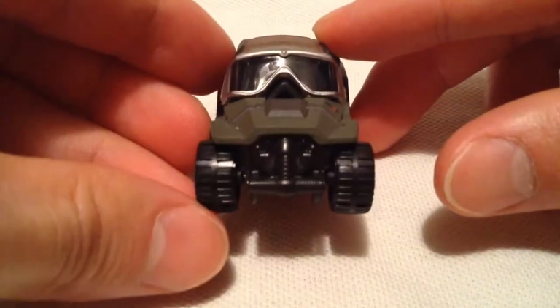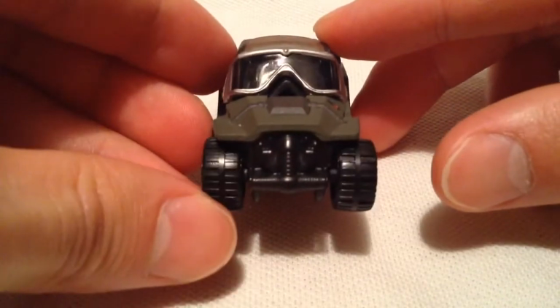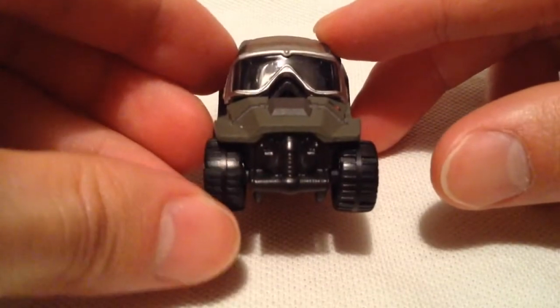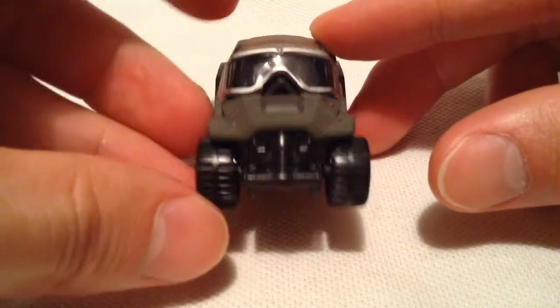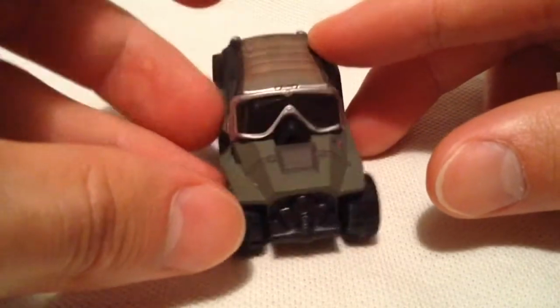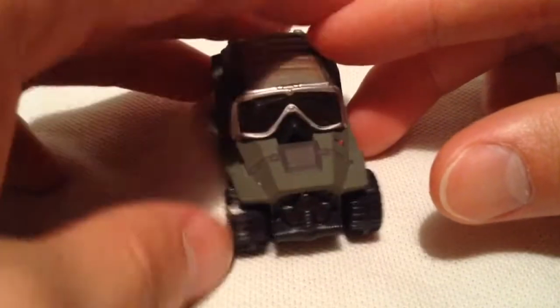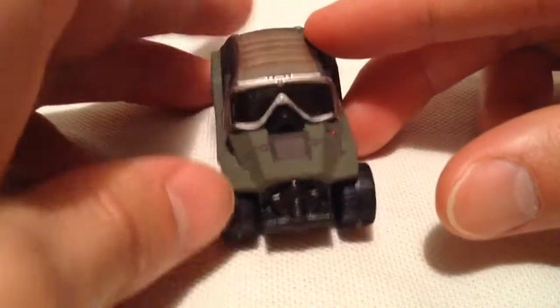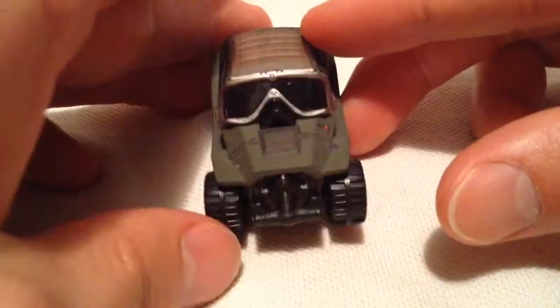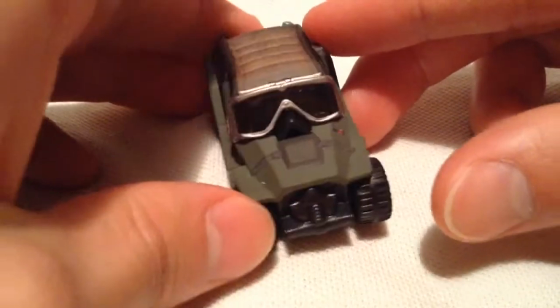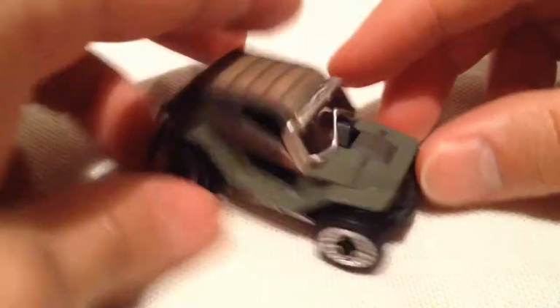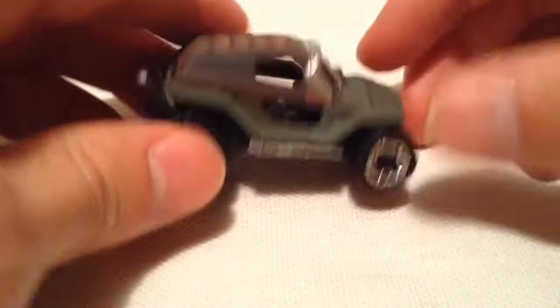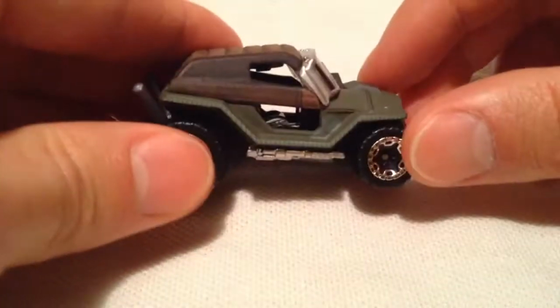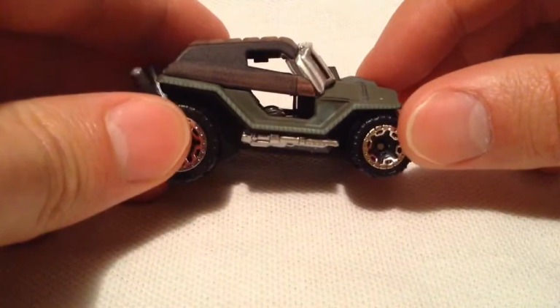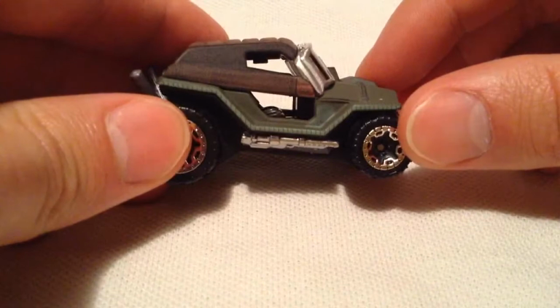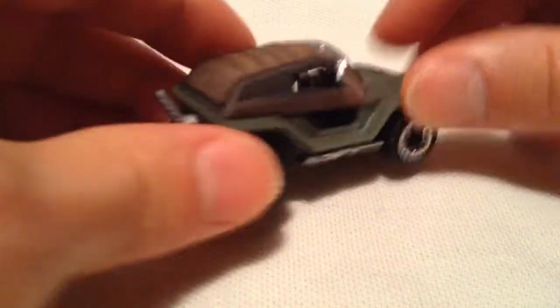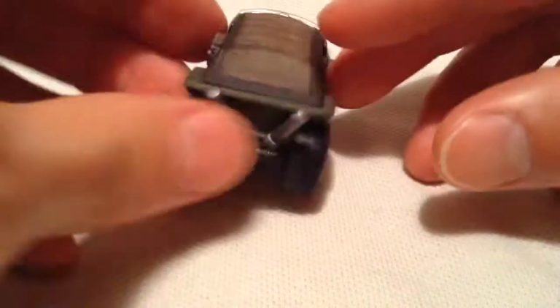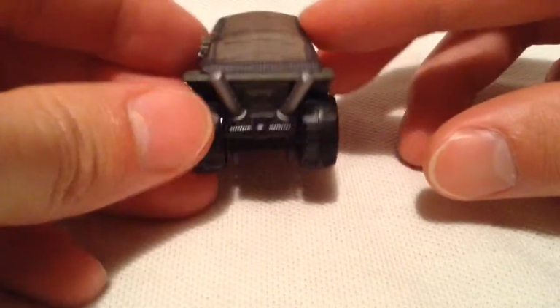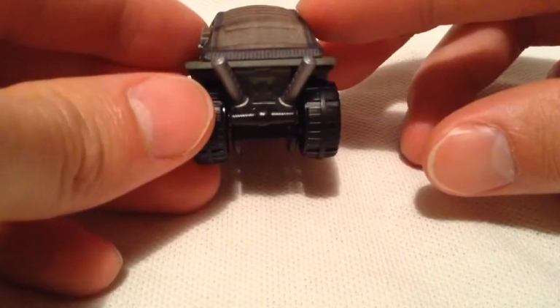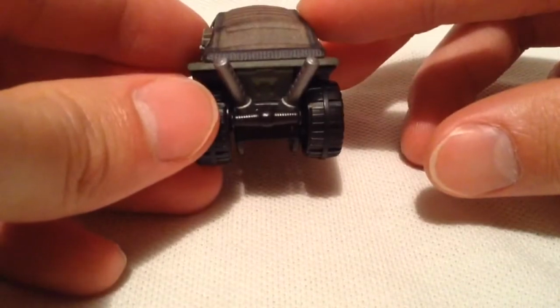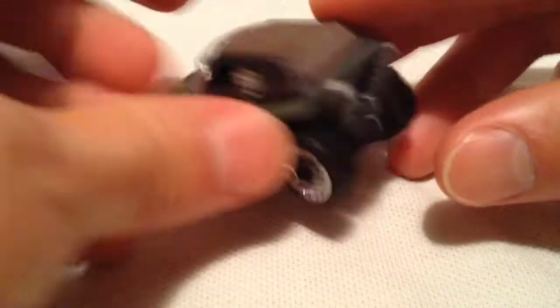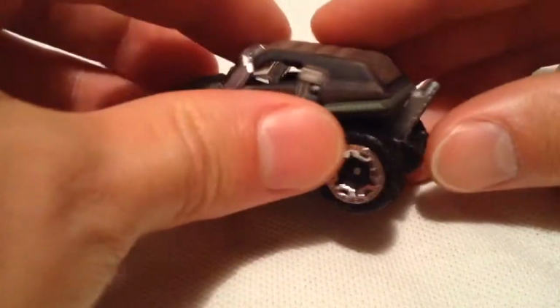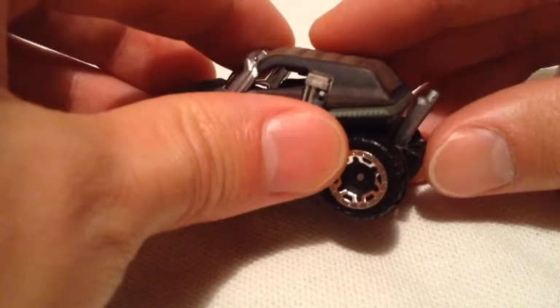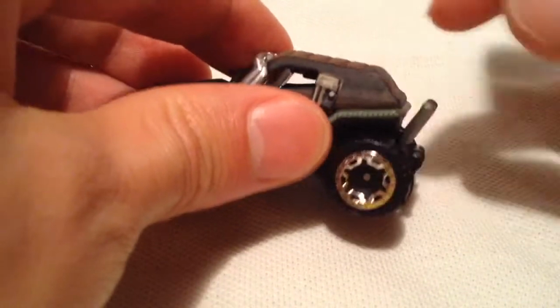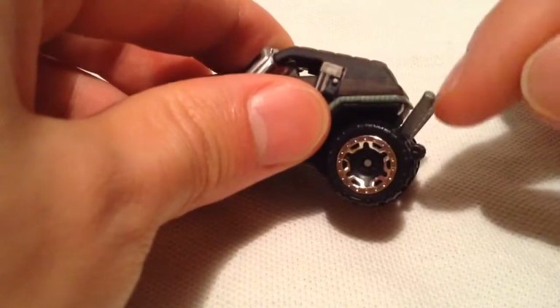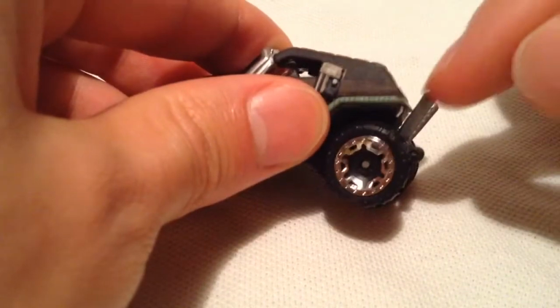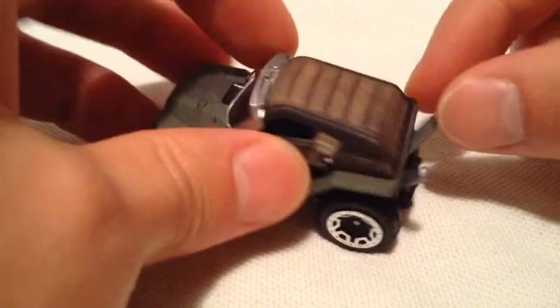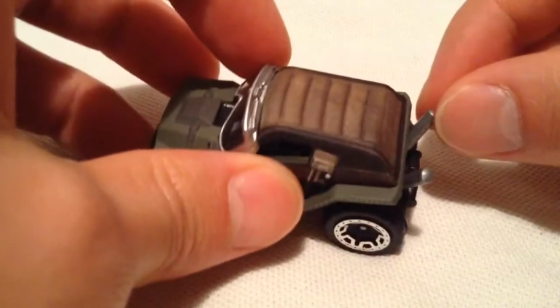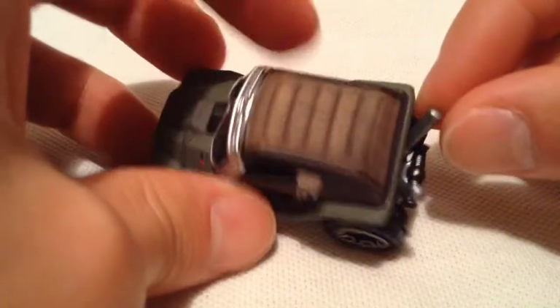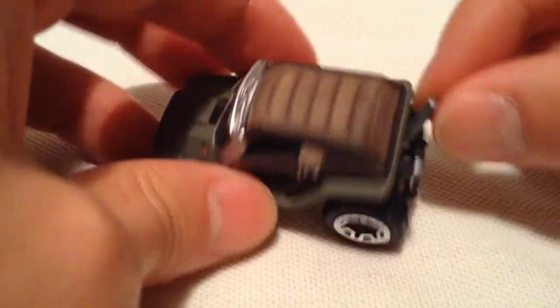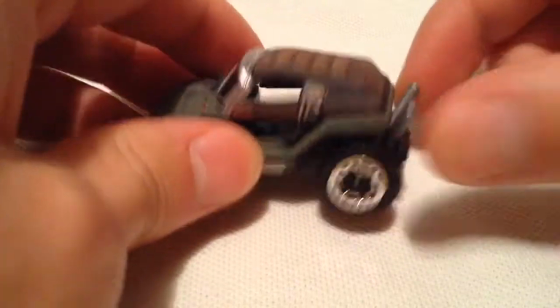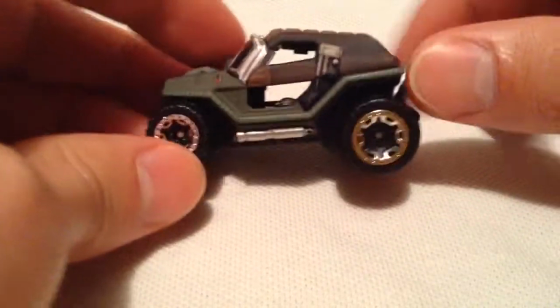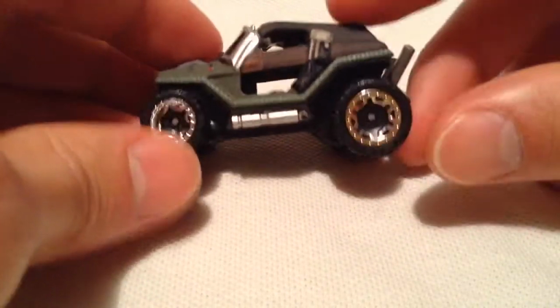There's the front — very sweet how they put the goggles and the windshield. There's the other side there, and the rear. This might be guns or something, not quite sure, but there it is.